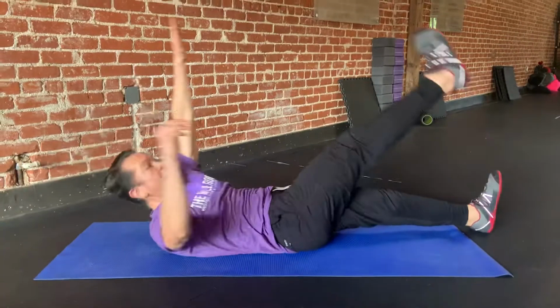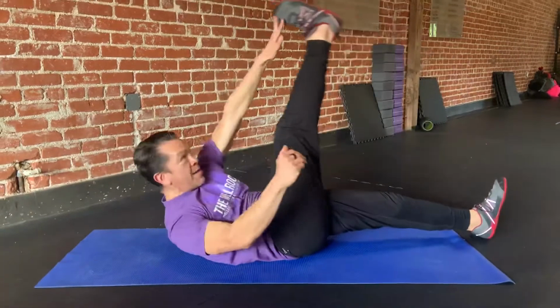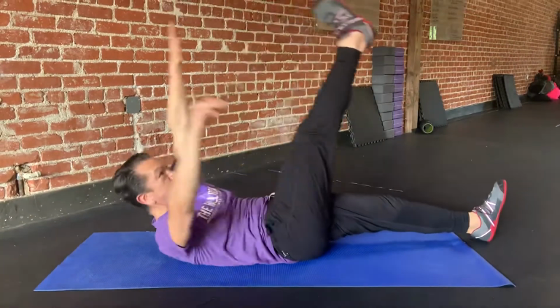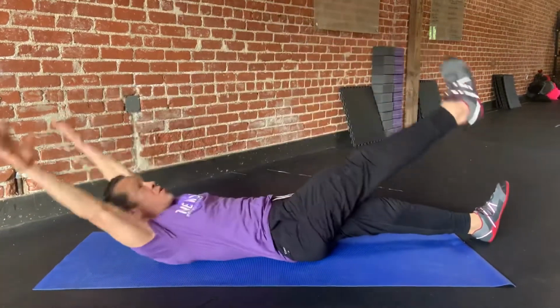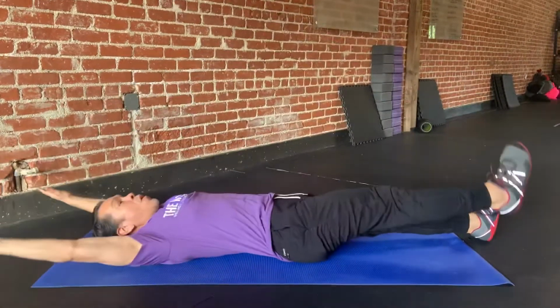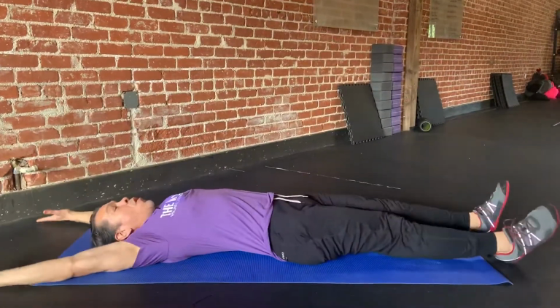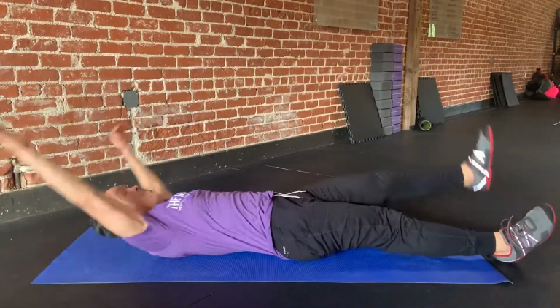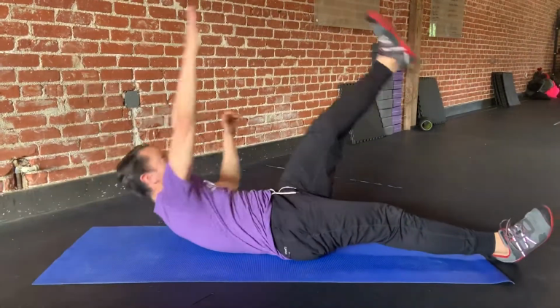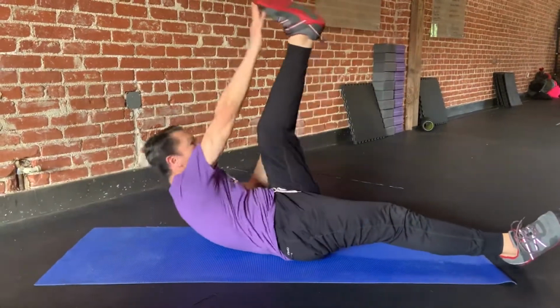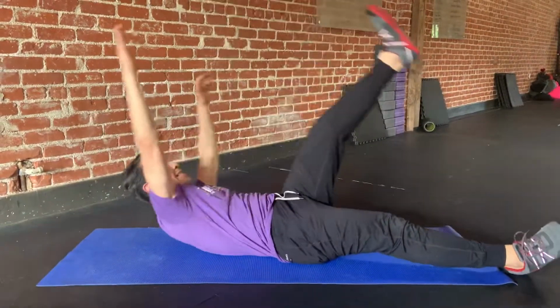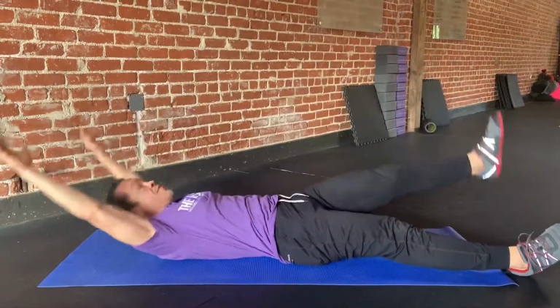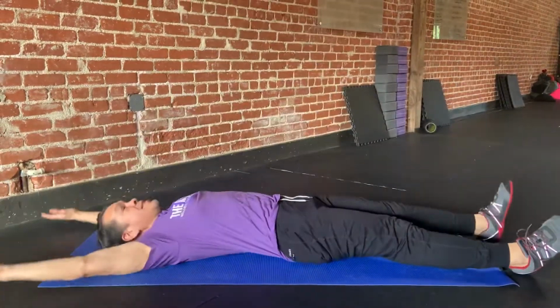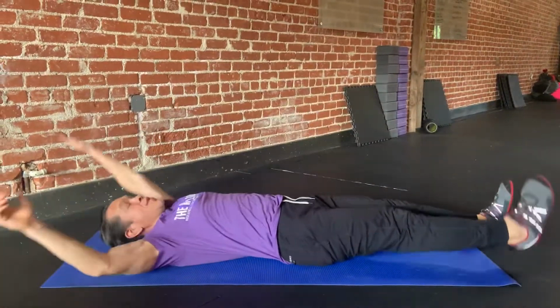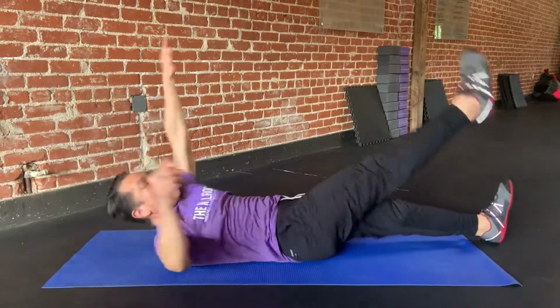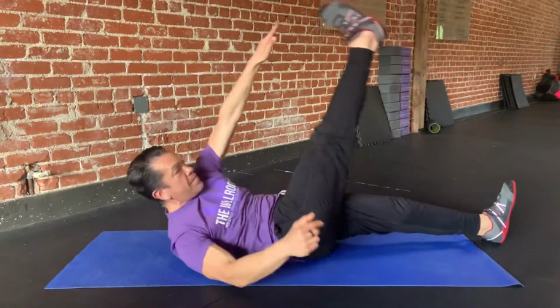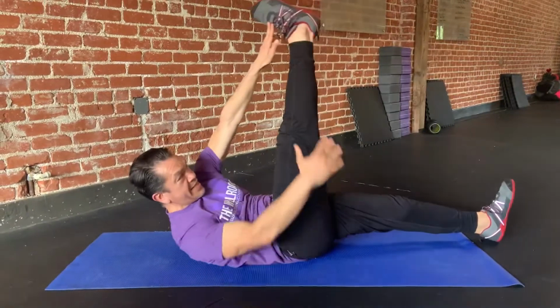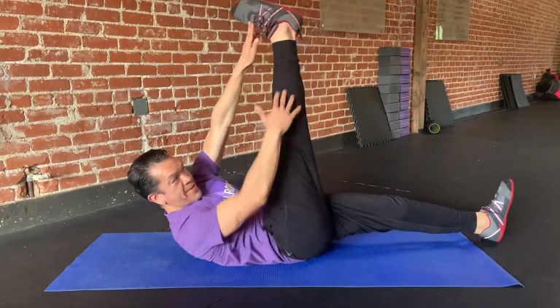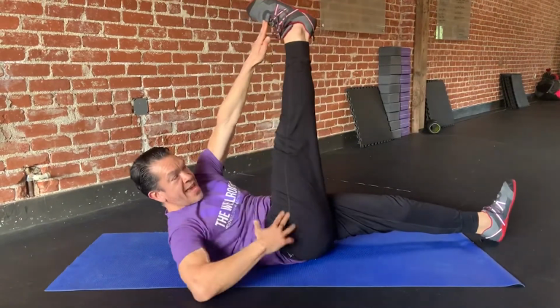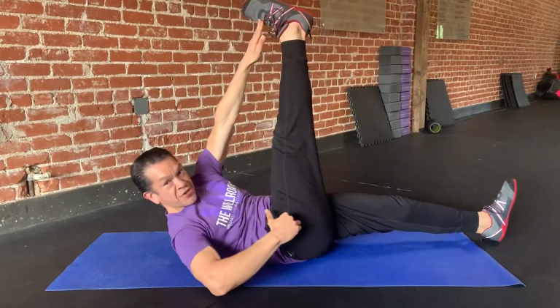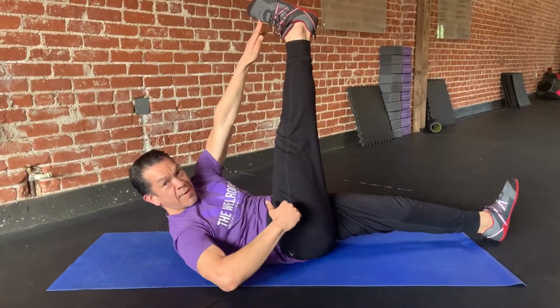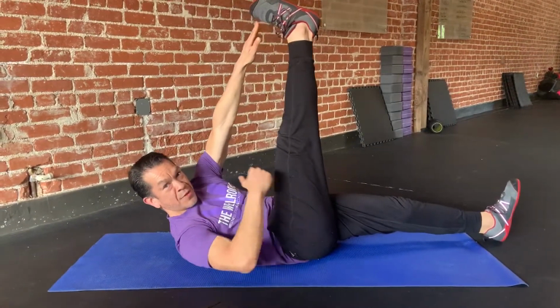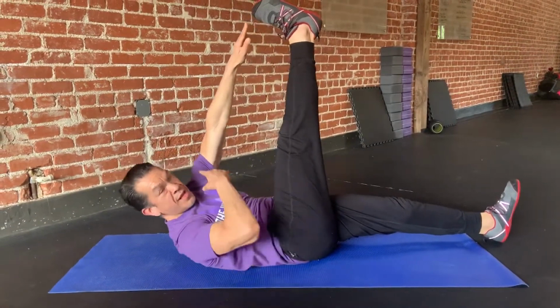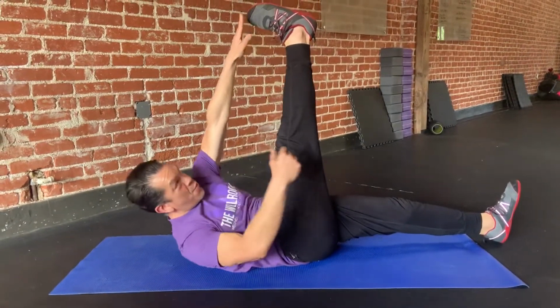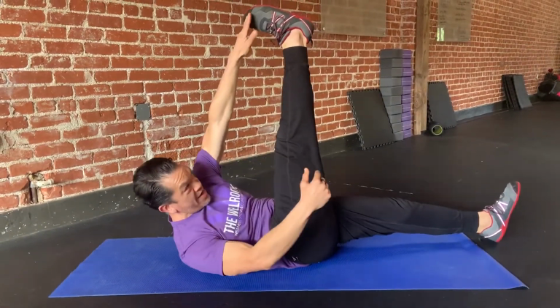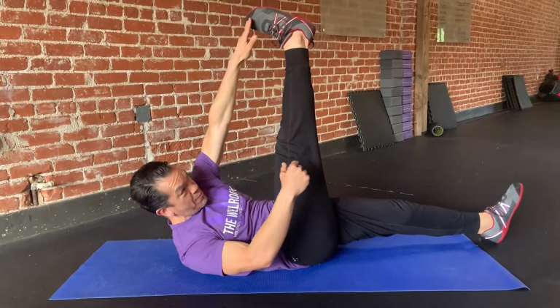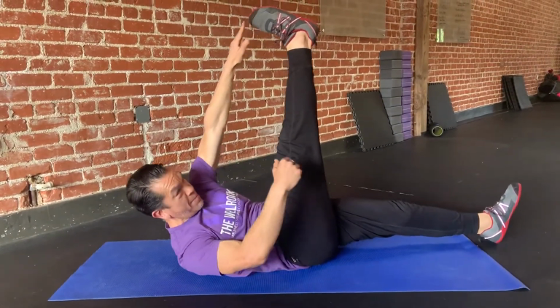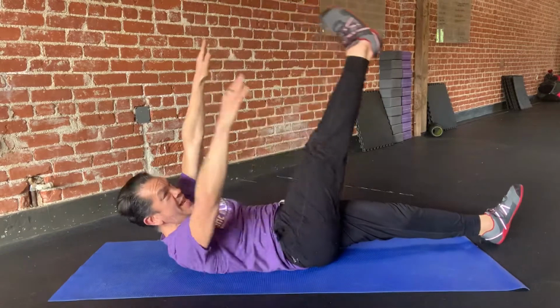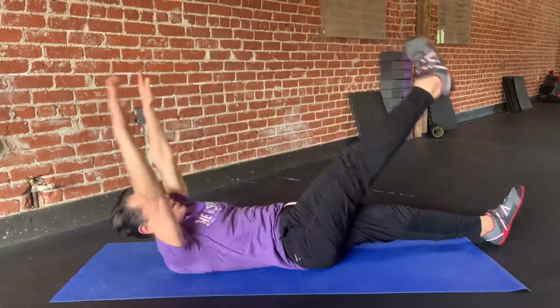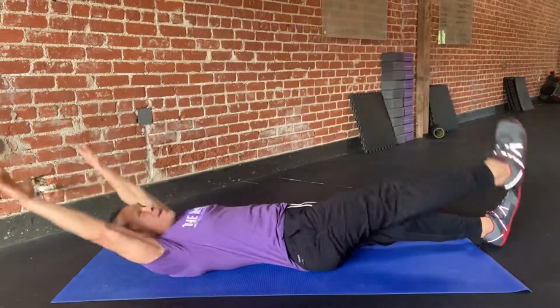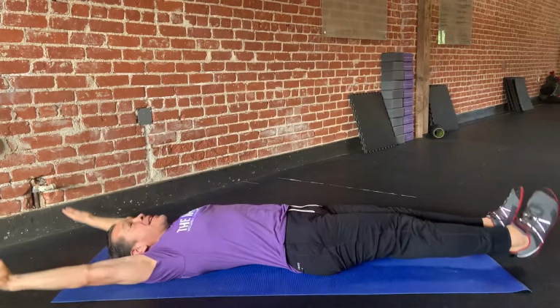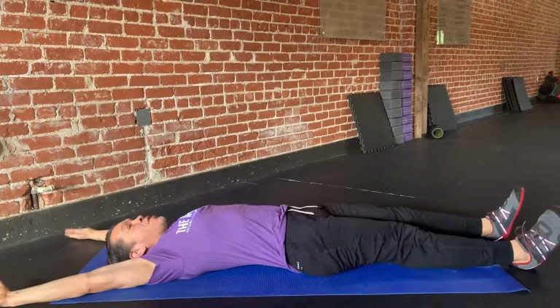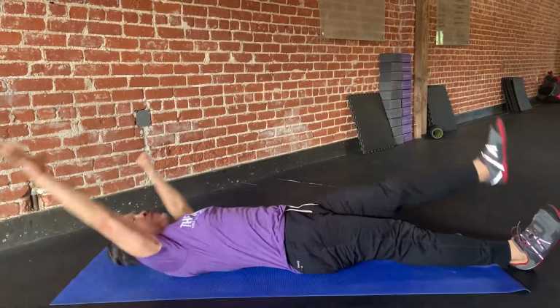Come up, touch my toe, all the way back down. So as I do this, the goal is to keep this leg as straight as possible and reach up with the opposite hand, back to the starting position.